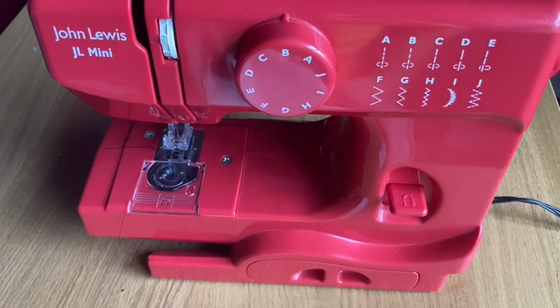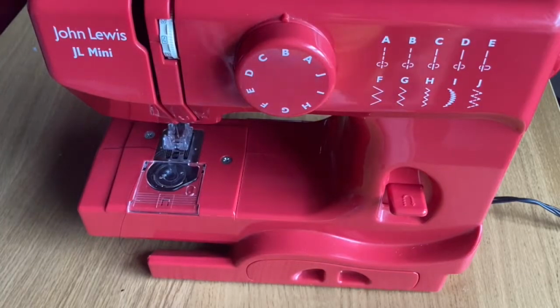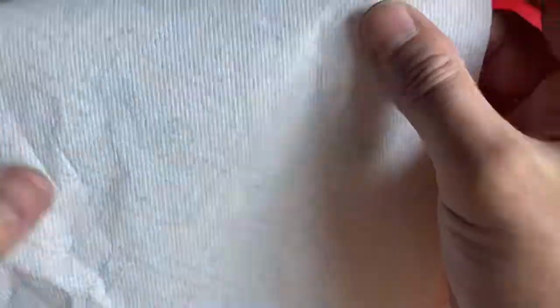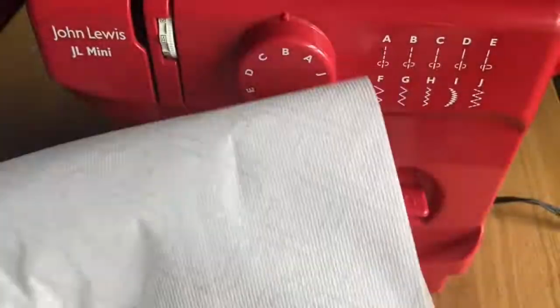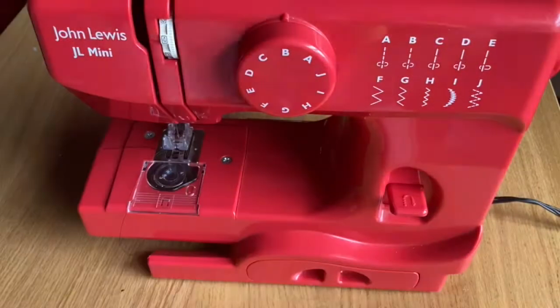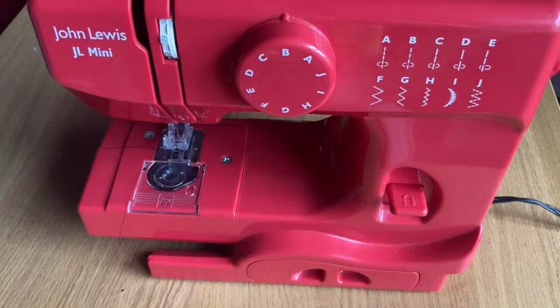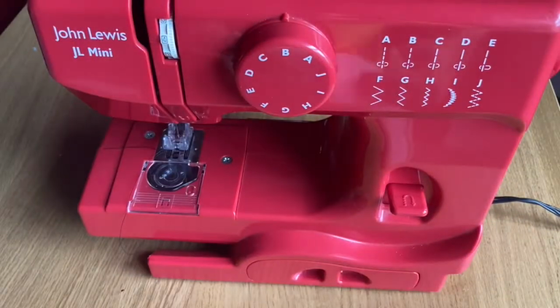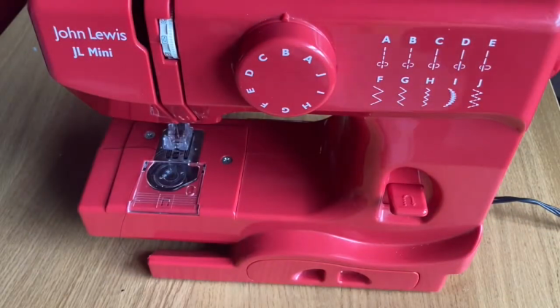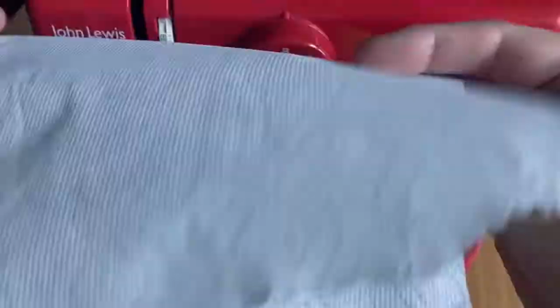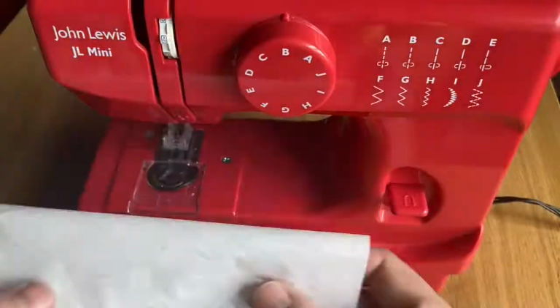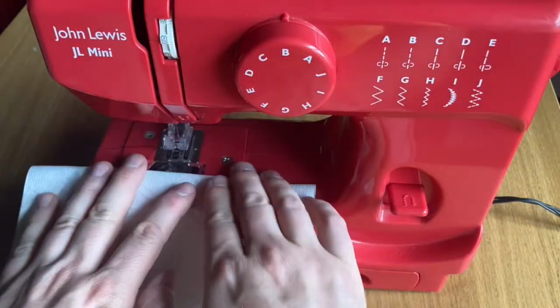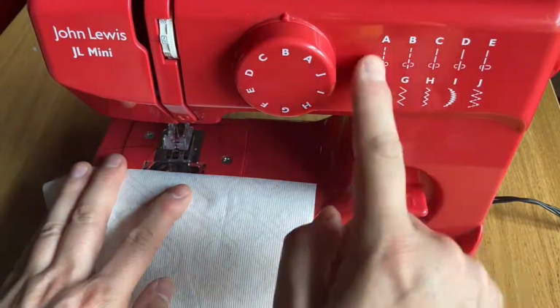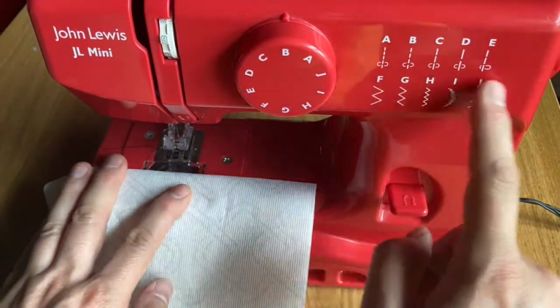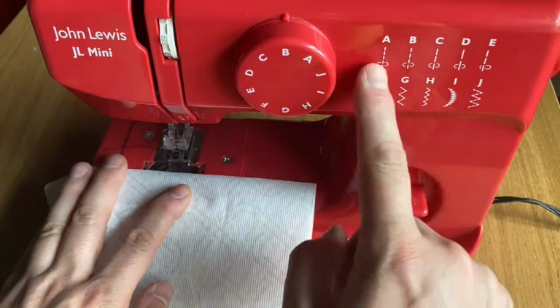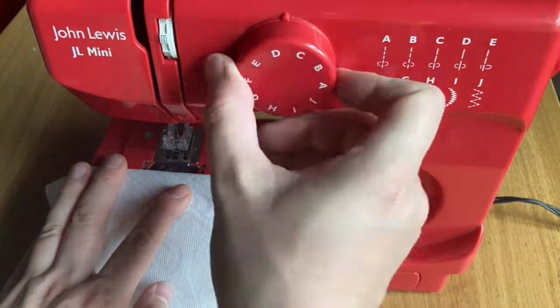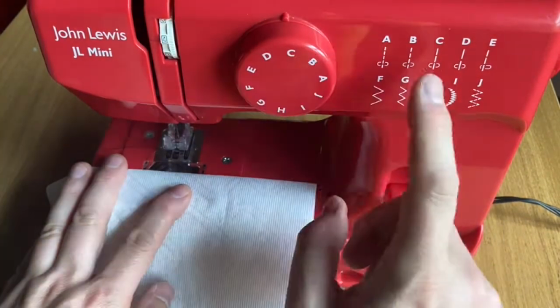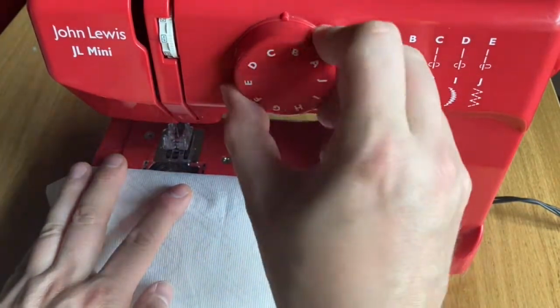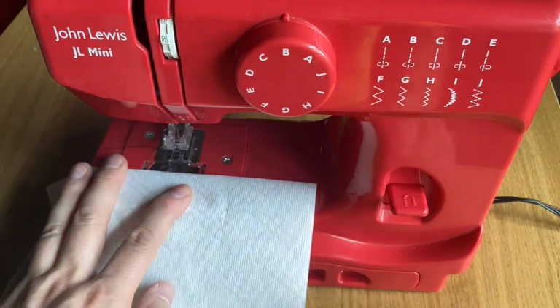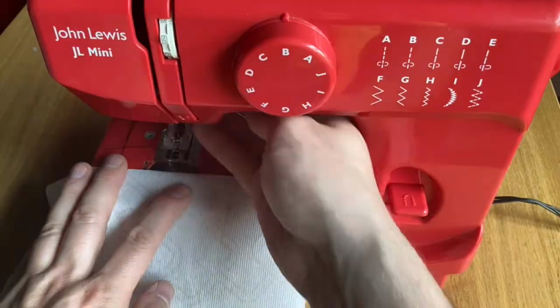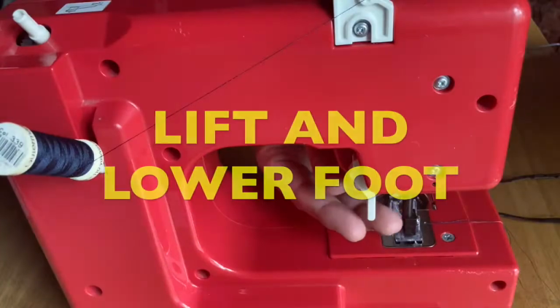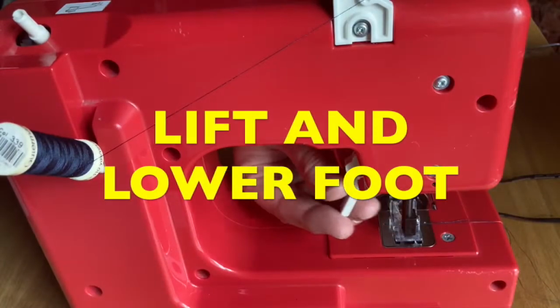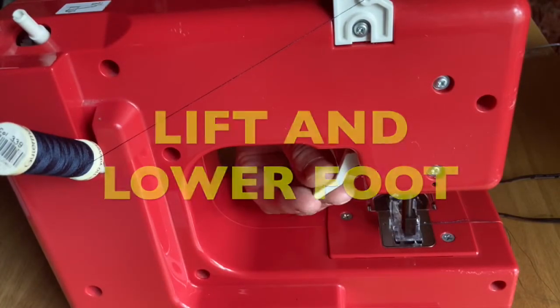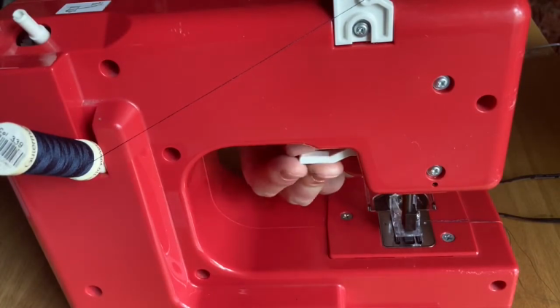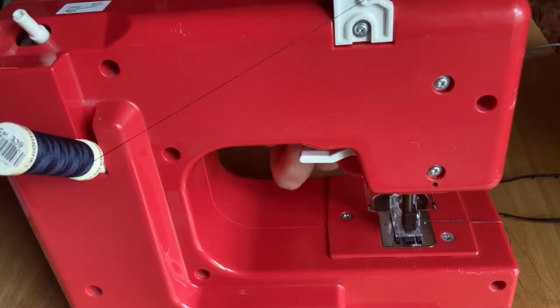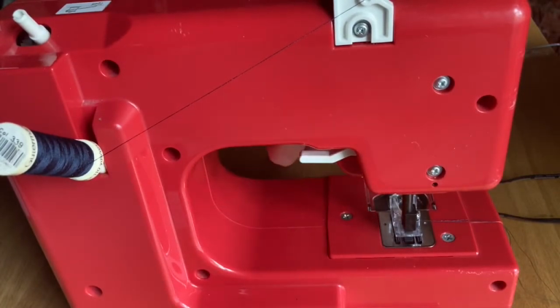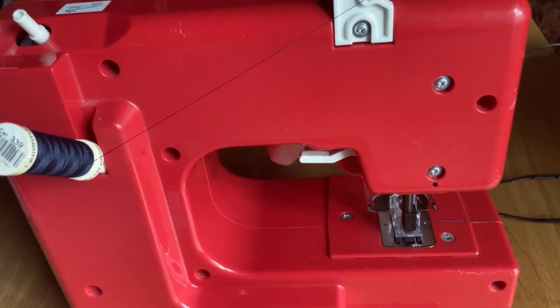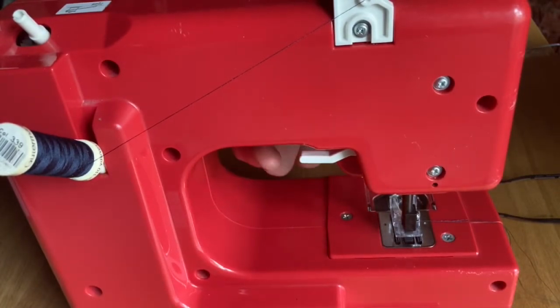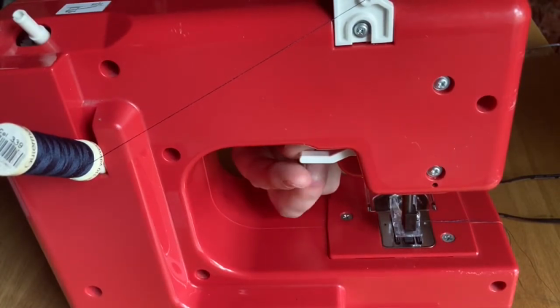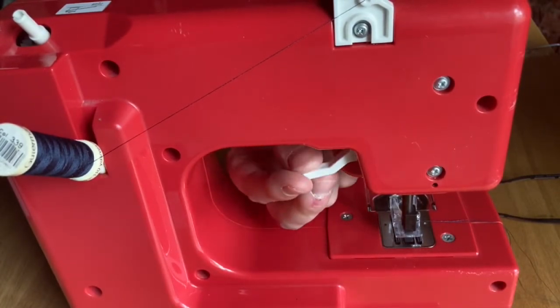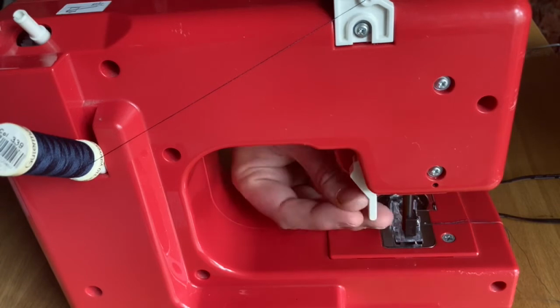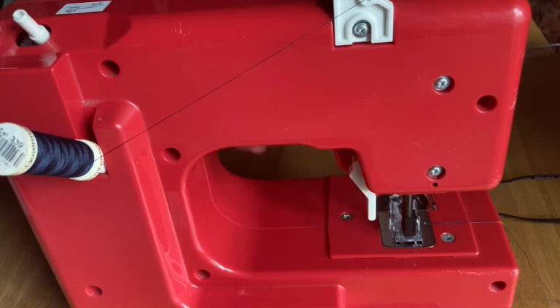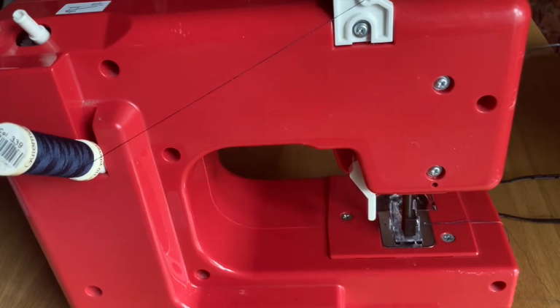My advice is to test out some of the stitches first. I'm just going through some of the settings here on a piece of paper towel, just to see what types of stitching this machine is going to give me. When inserting material into the machine, I'm lifting and lowering the foot with a lever at the back.